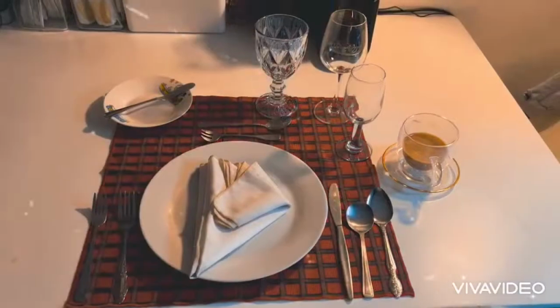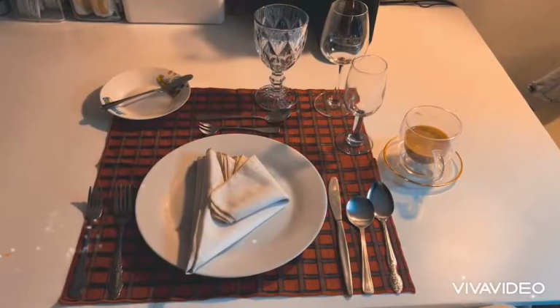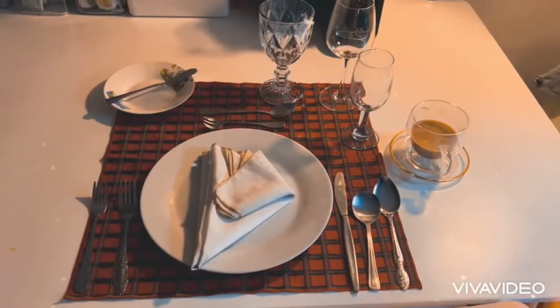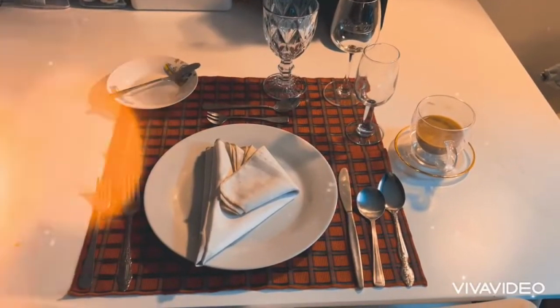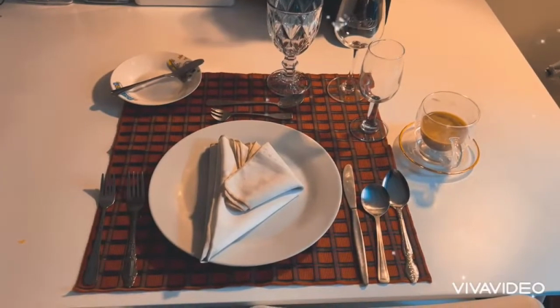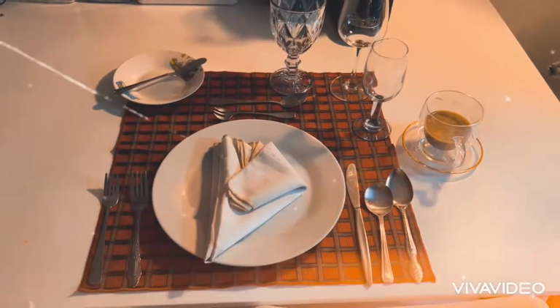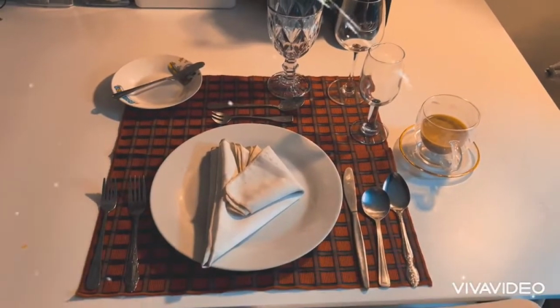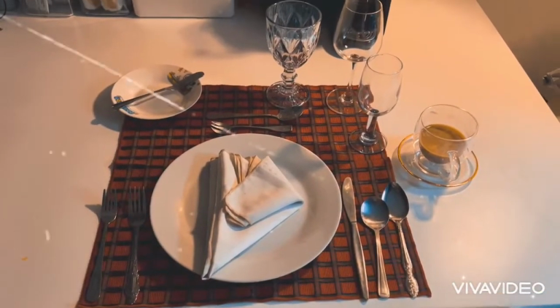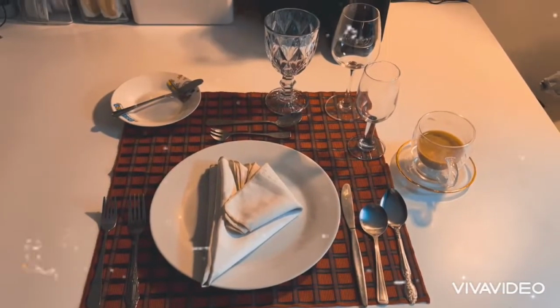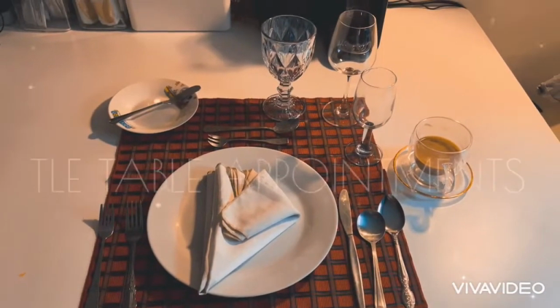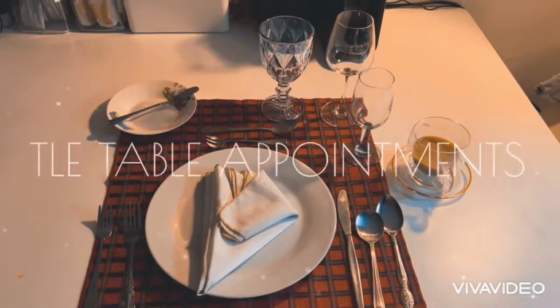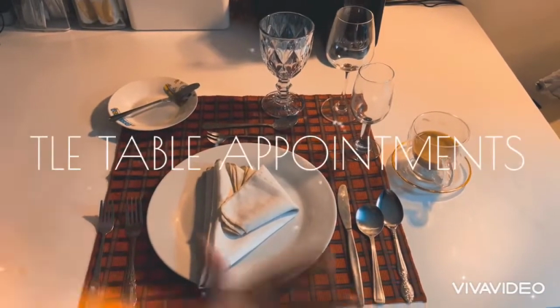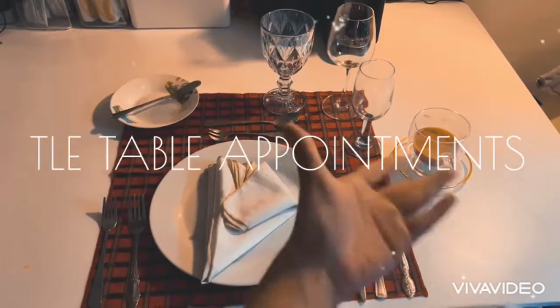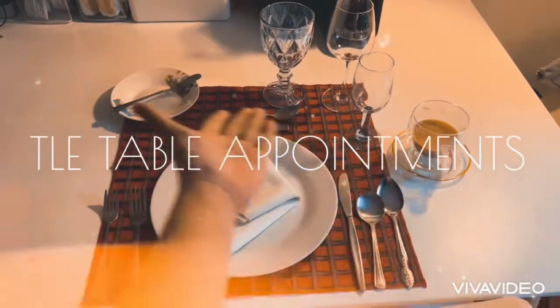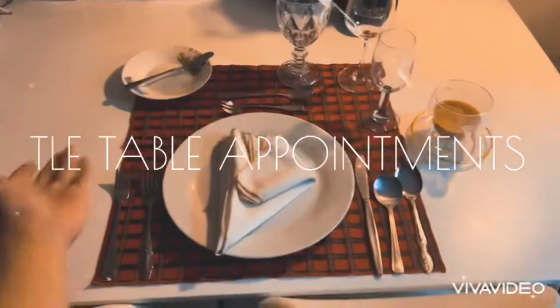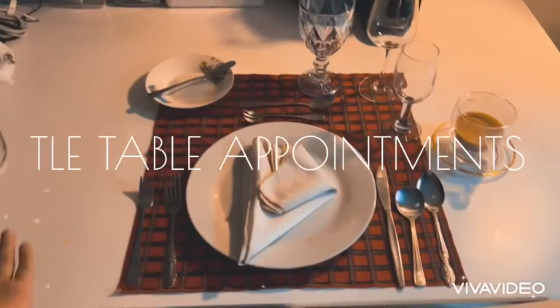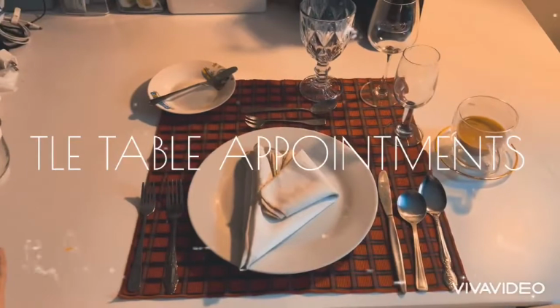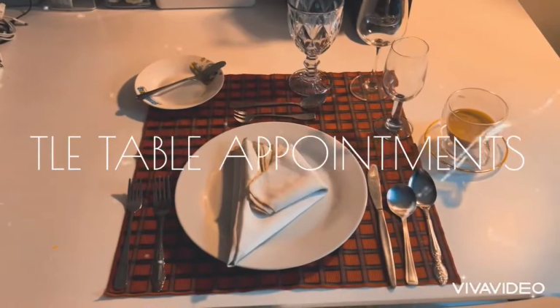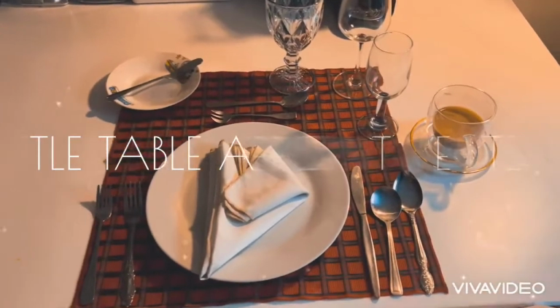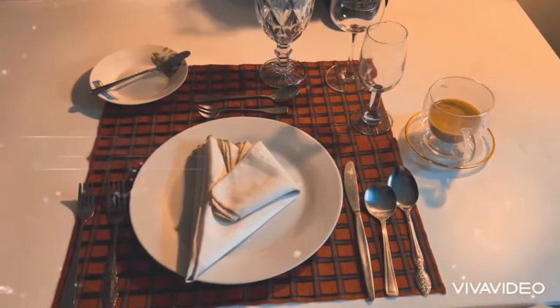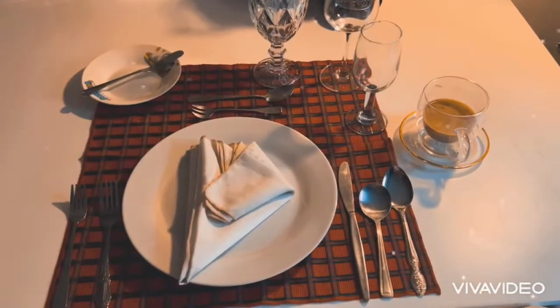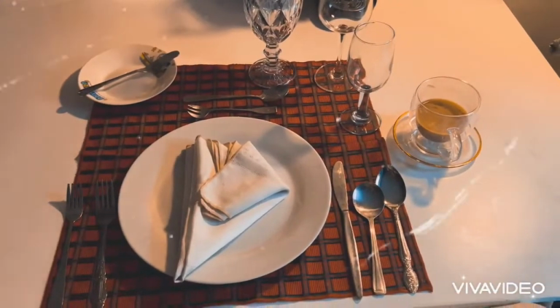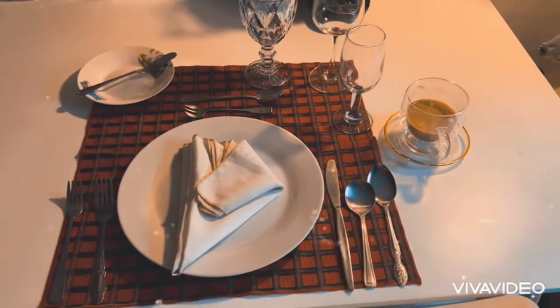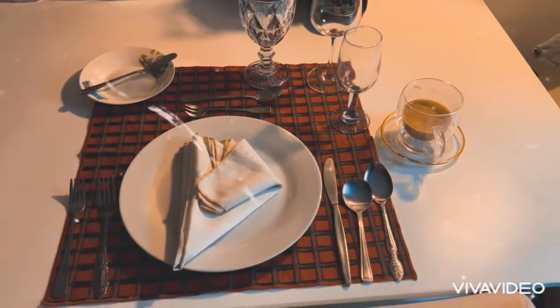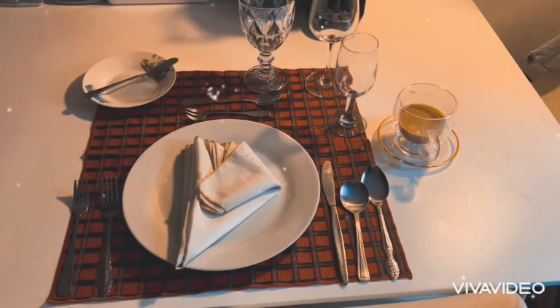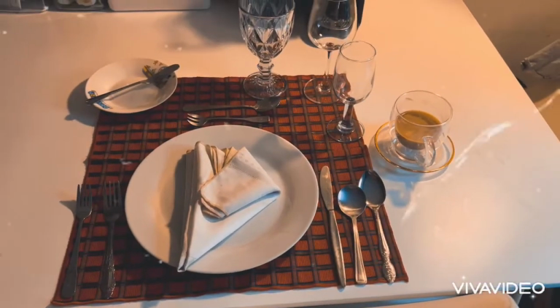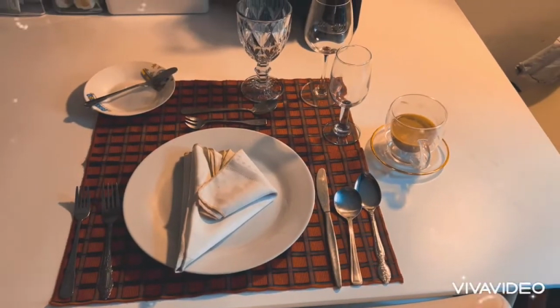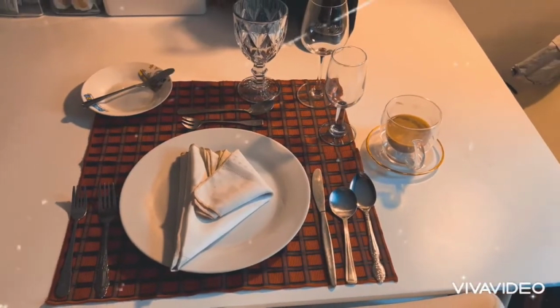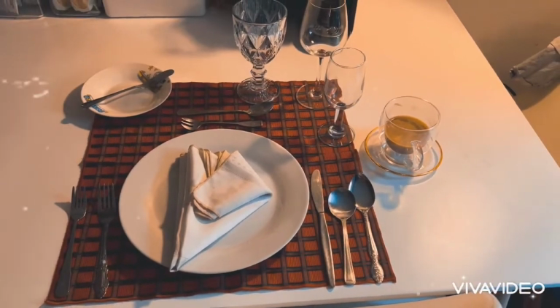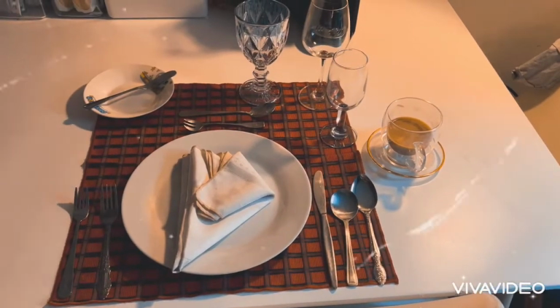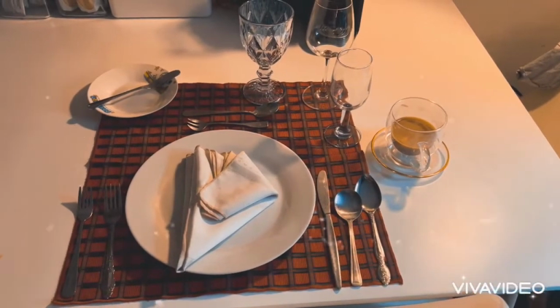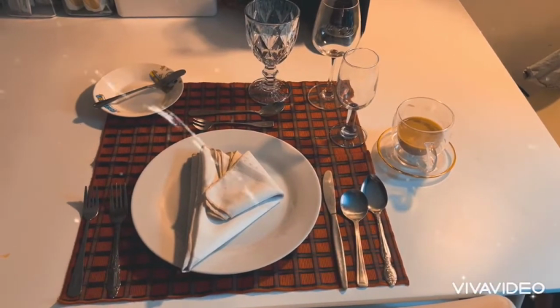Hello everyone, my name is Taijusun H Tapia and welcome to my table appointments. Before we begin, I want to say Merry Christmas to you all and Happy New Year.